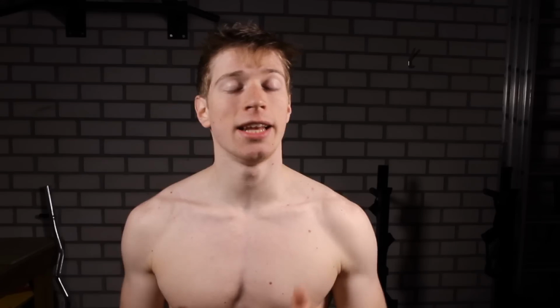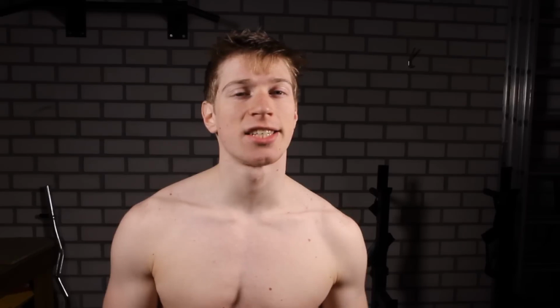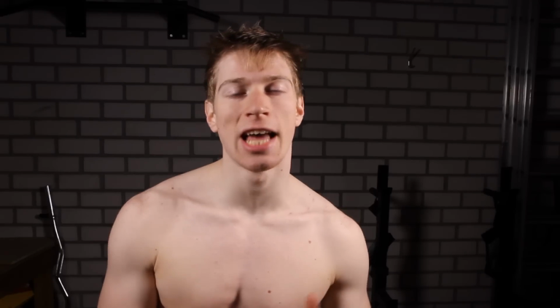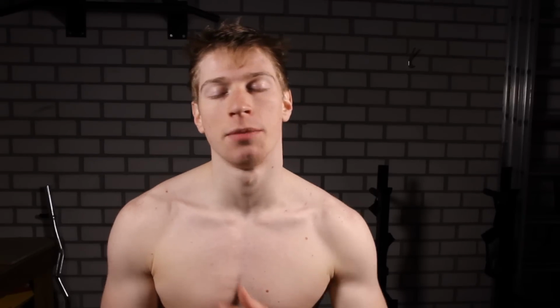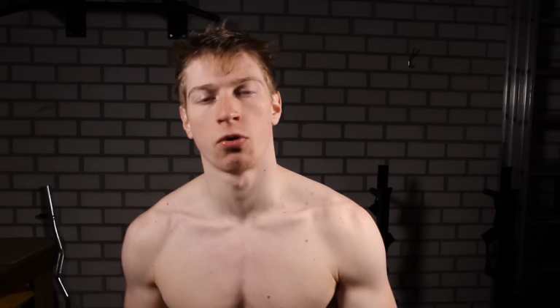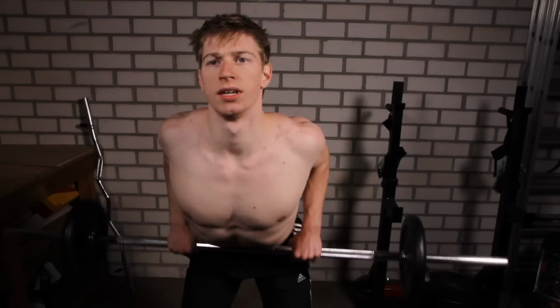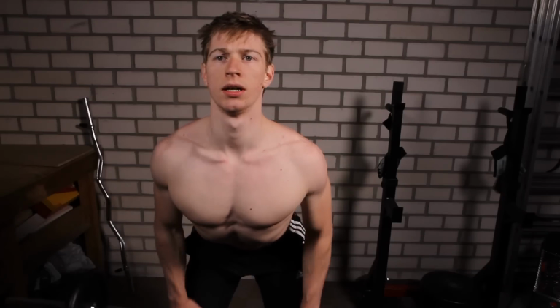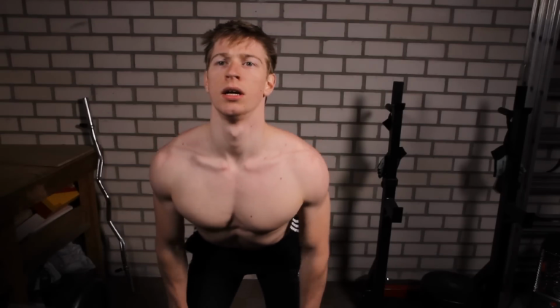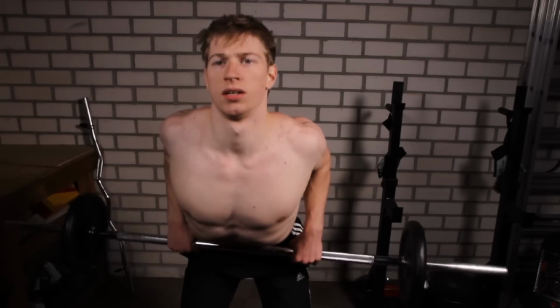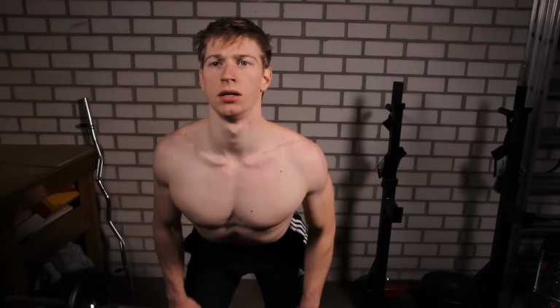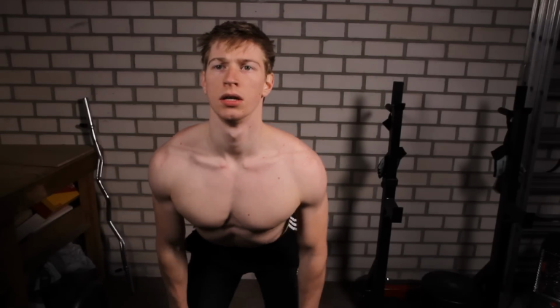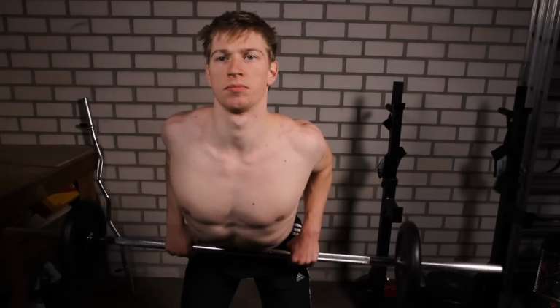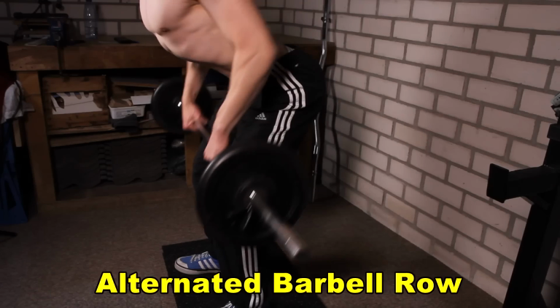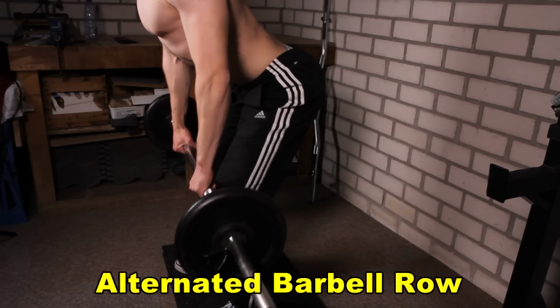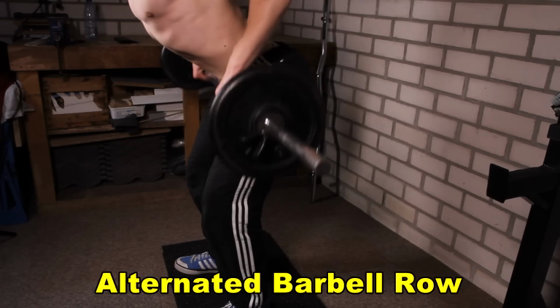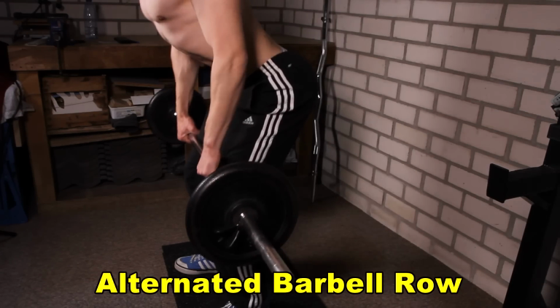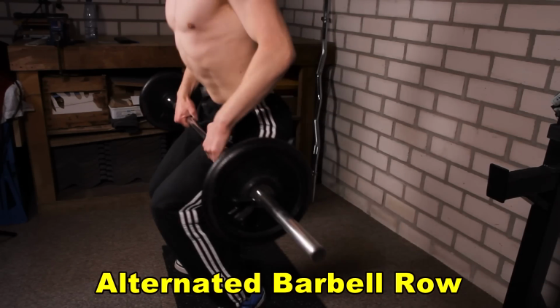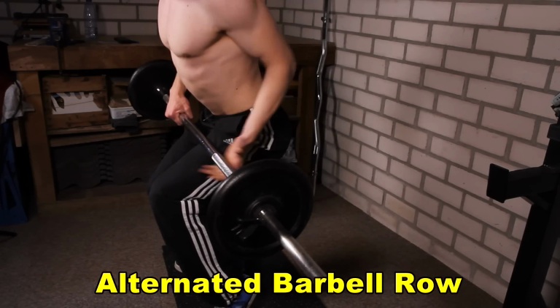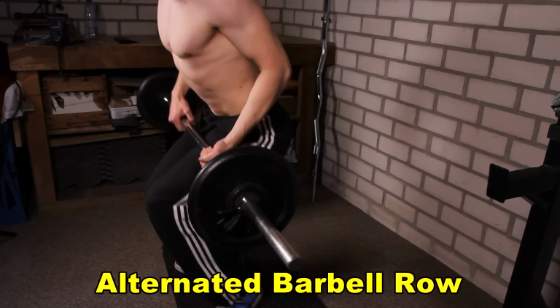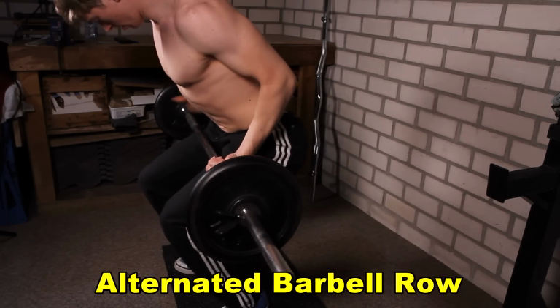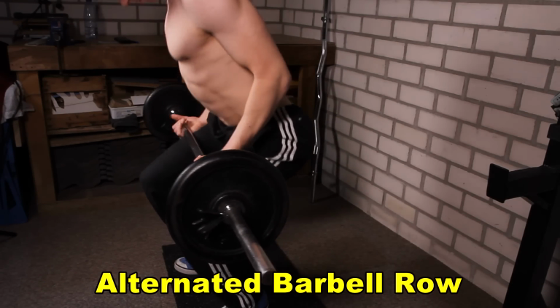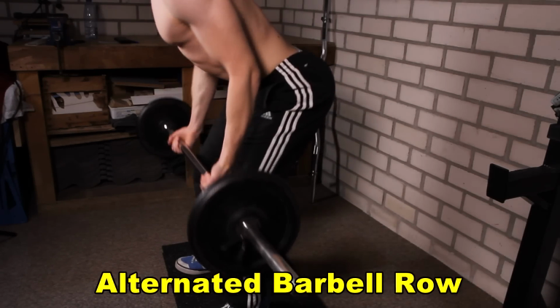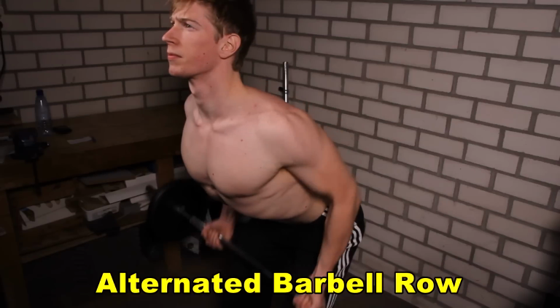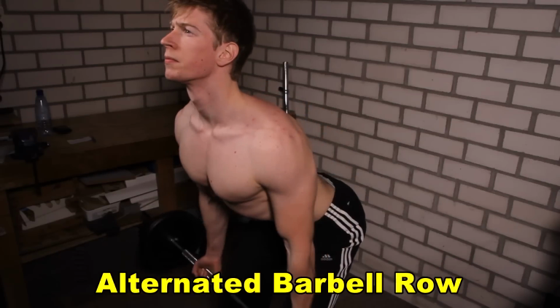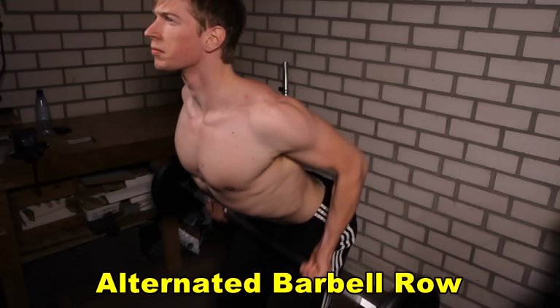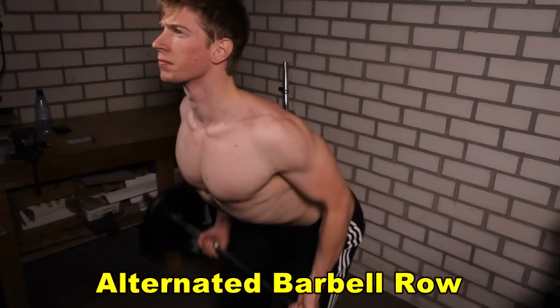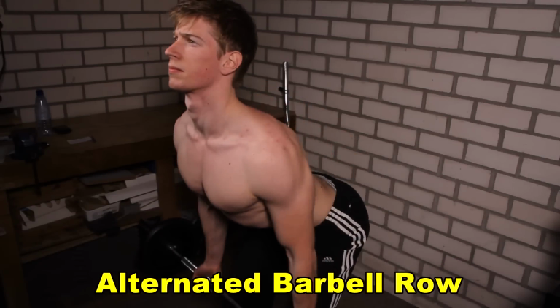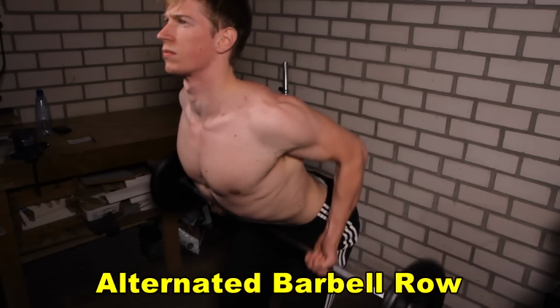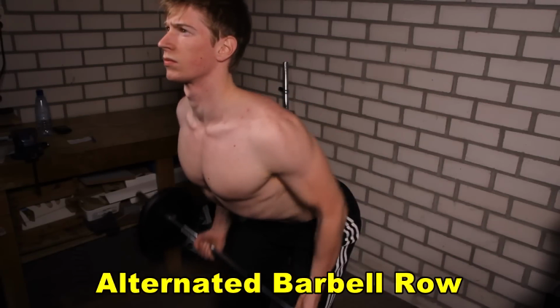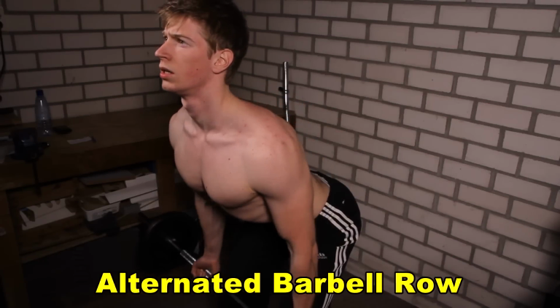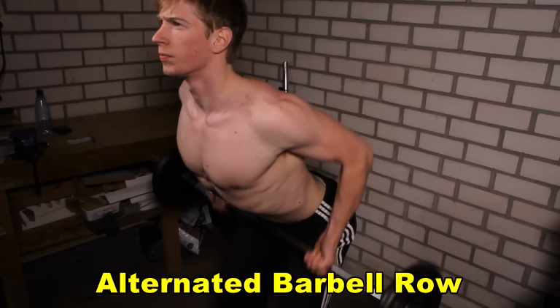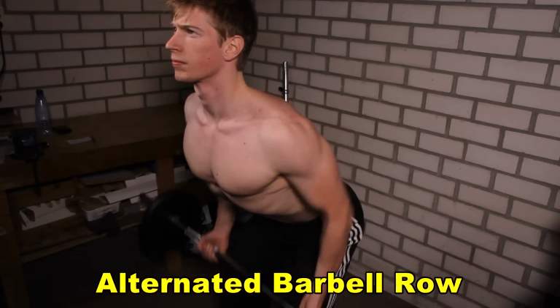The next exercise is the alternated barbell row. First you will start with the palms of your hands facing towards your body, then you will do some repetitions with the palms of your hands away from your body. You will do five repetitions of each and alternate between them.